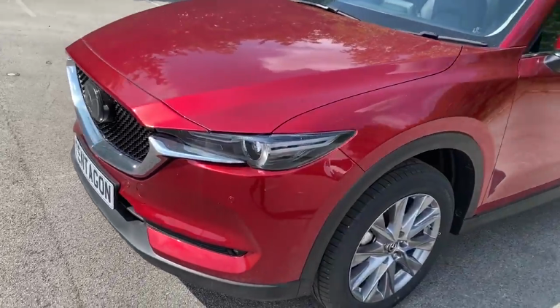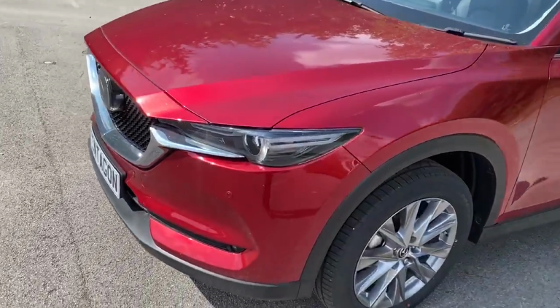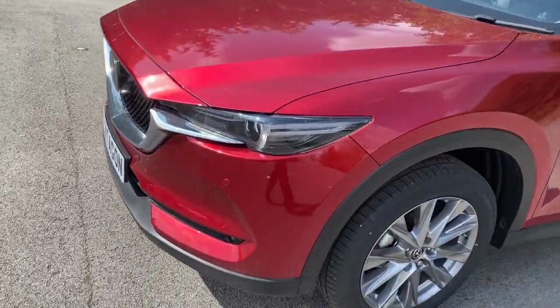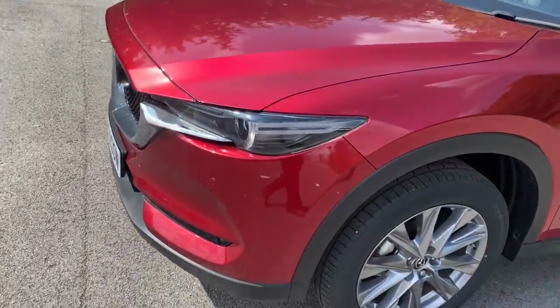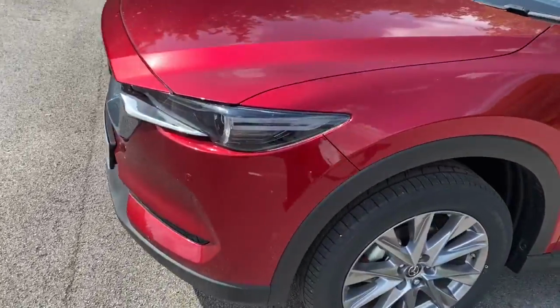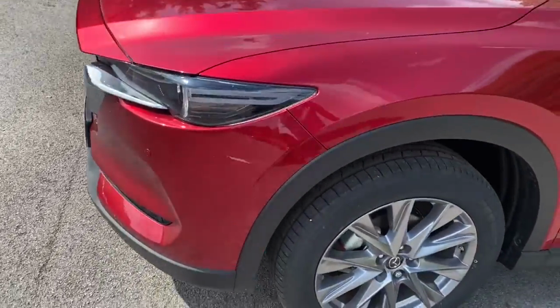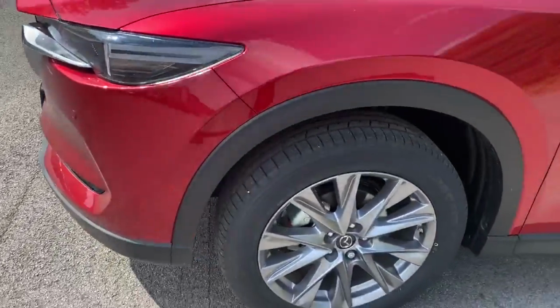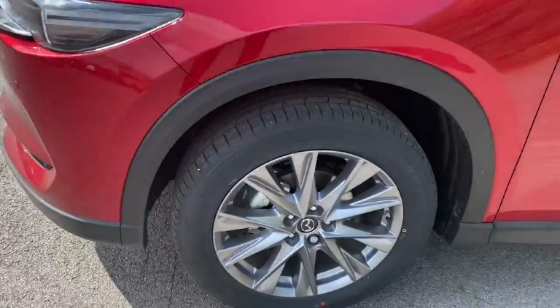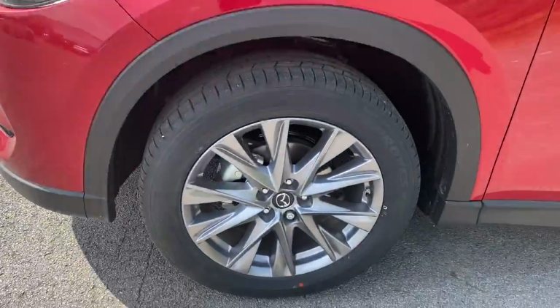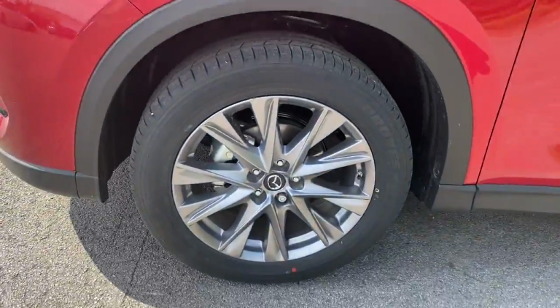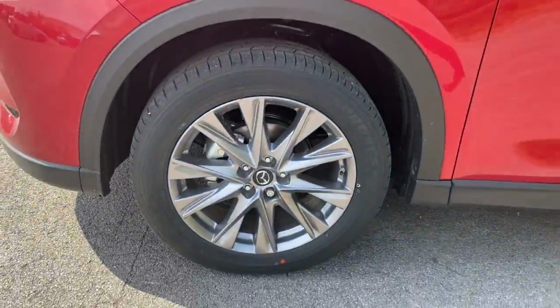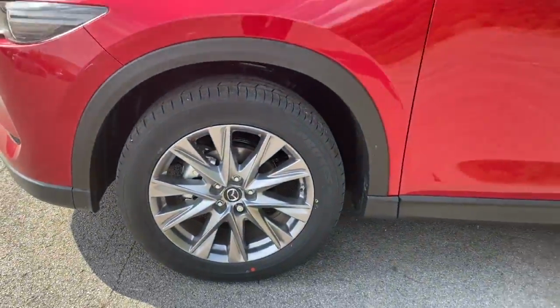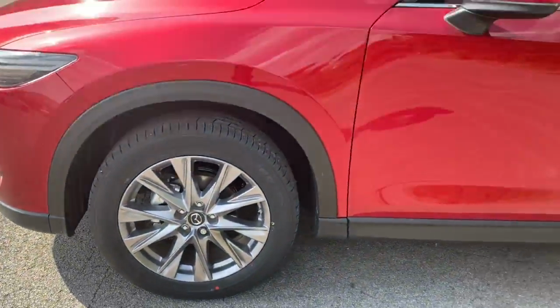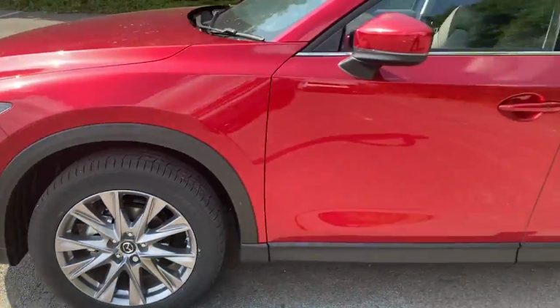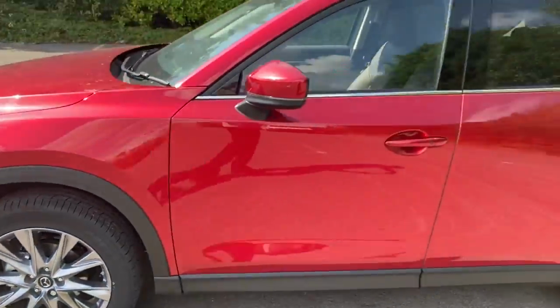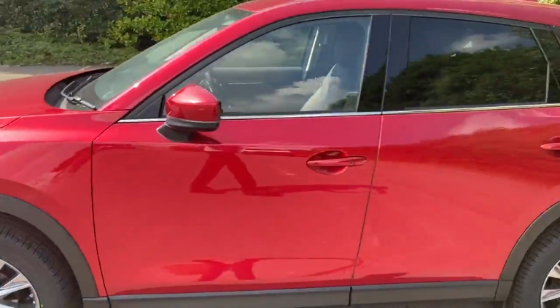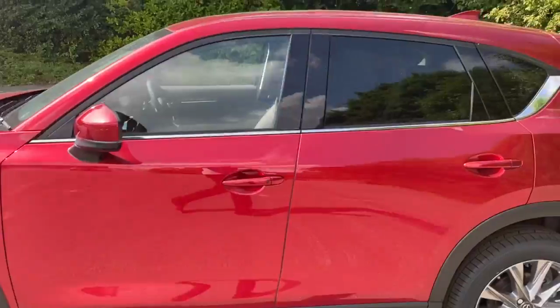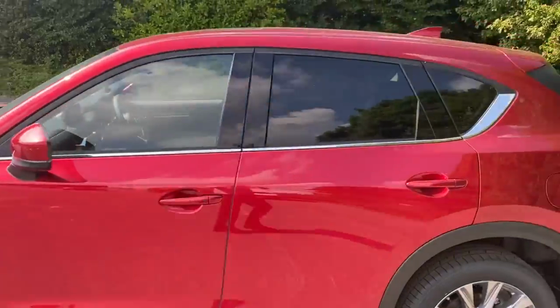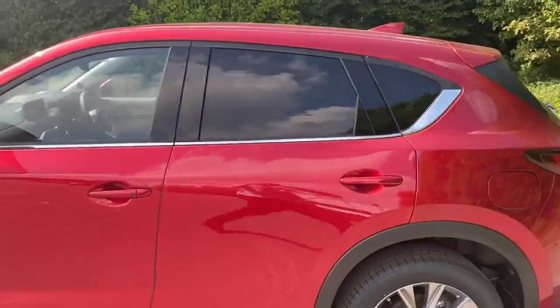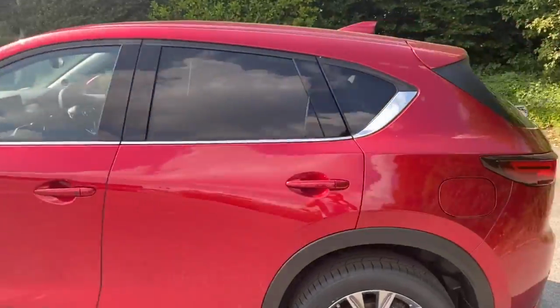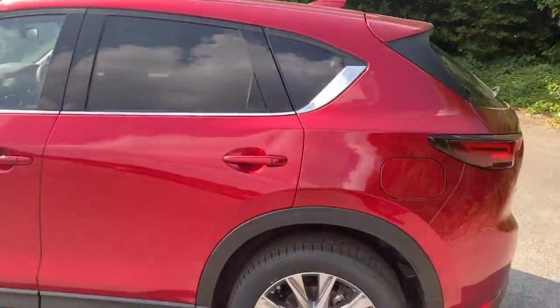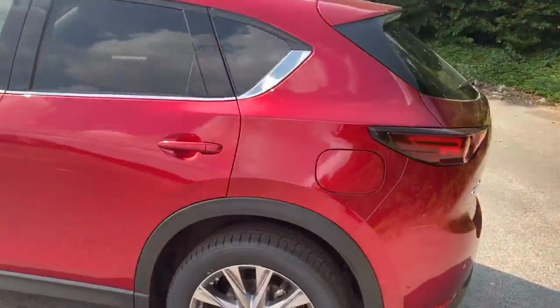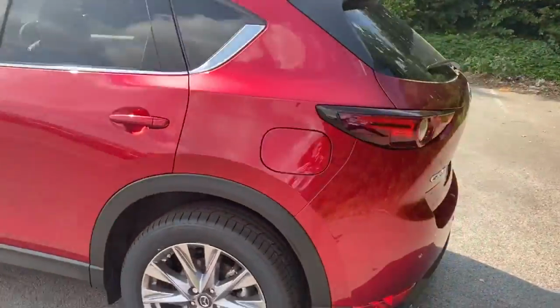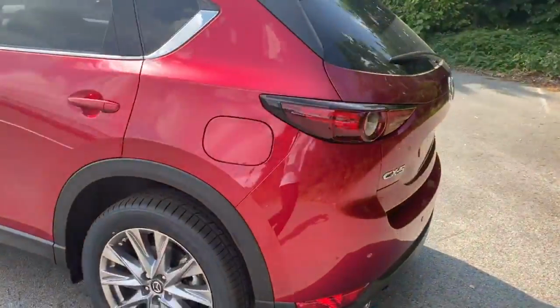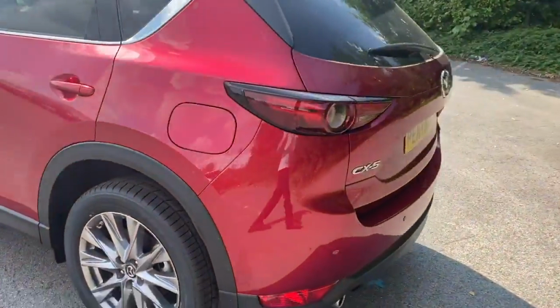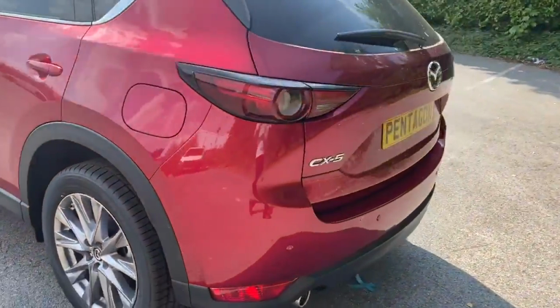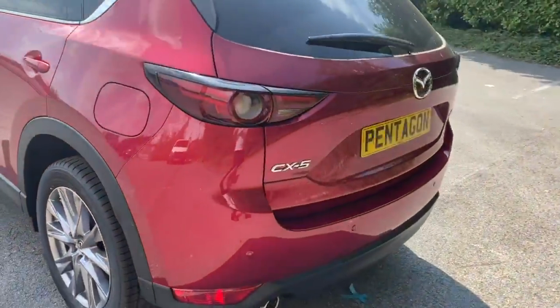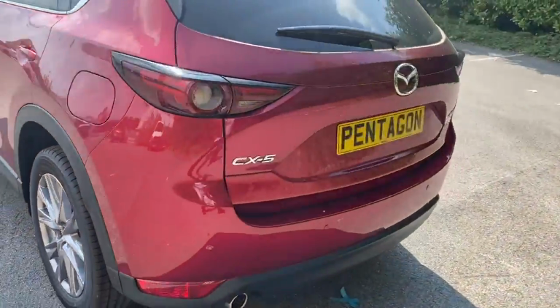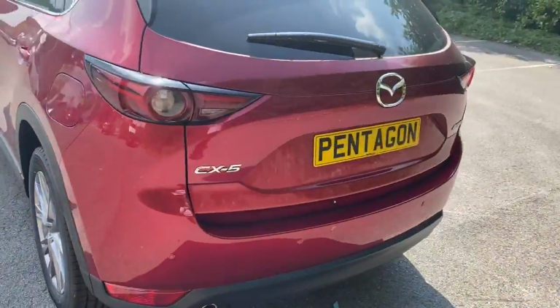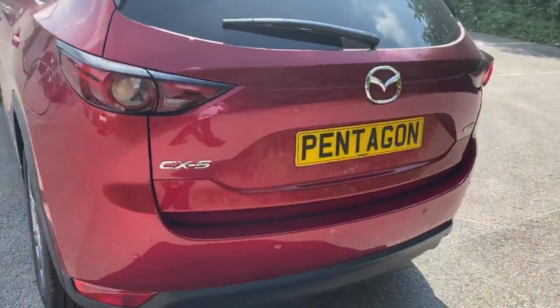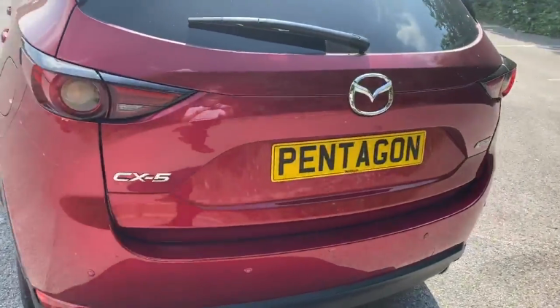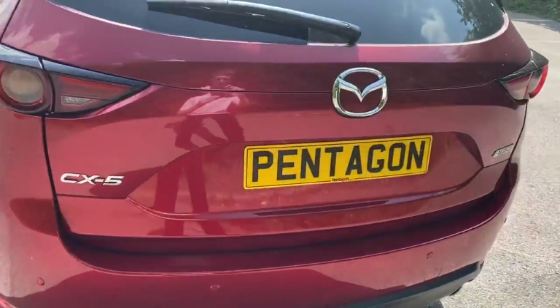It does come with Xenon headlamps, alloy wheels, privacy glass, rear parking sensors, and a reversing camera.